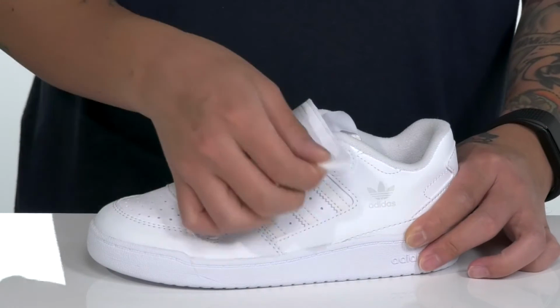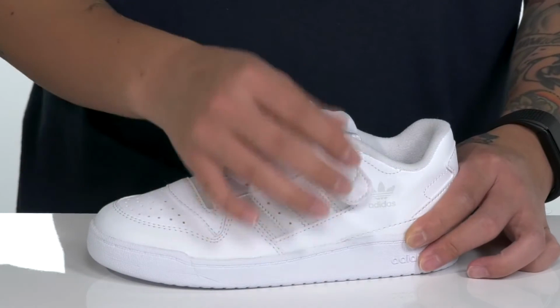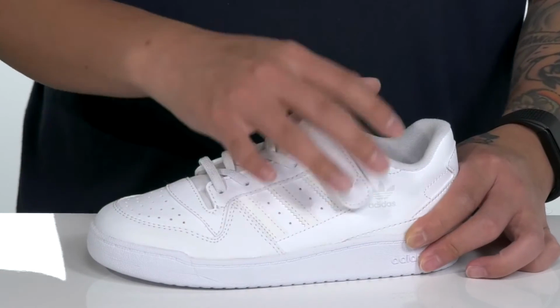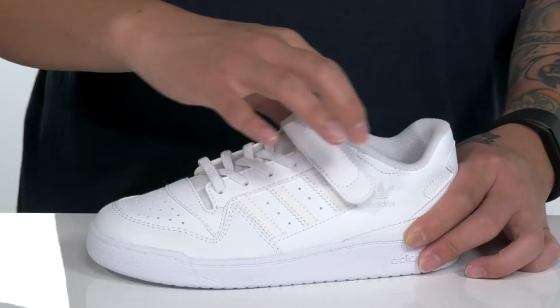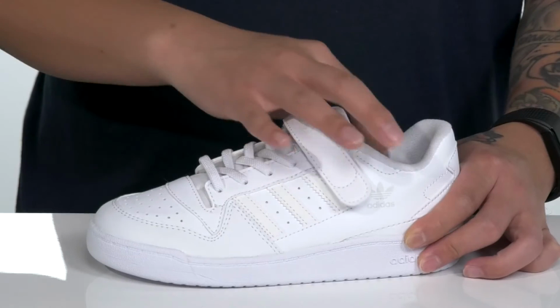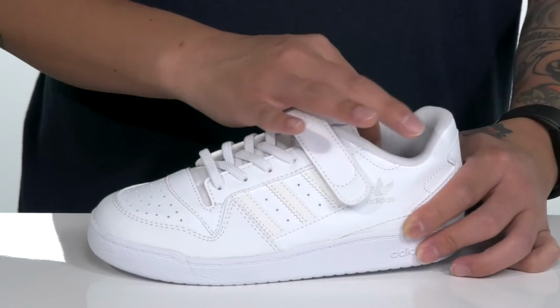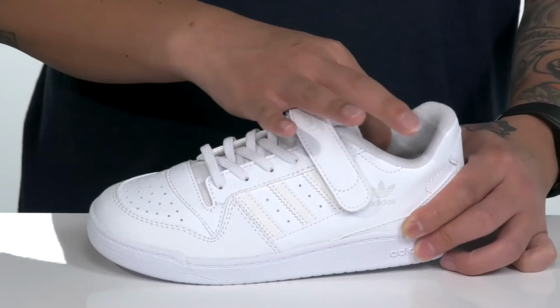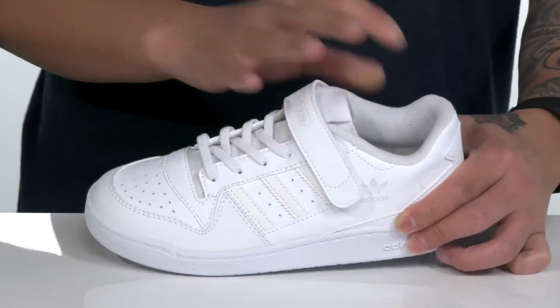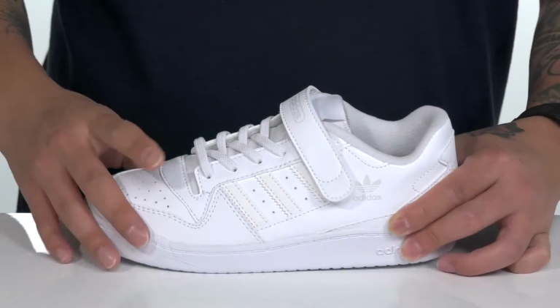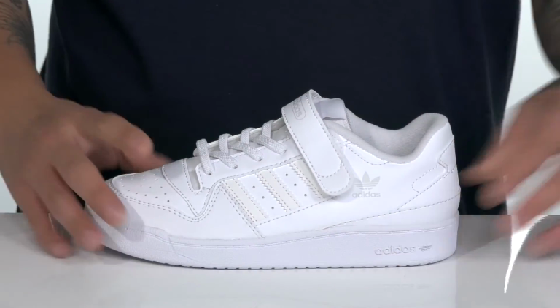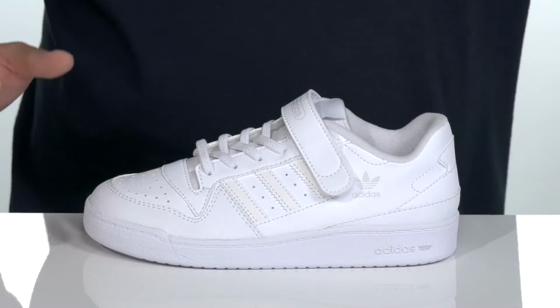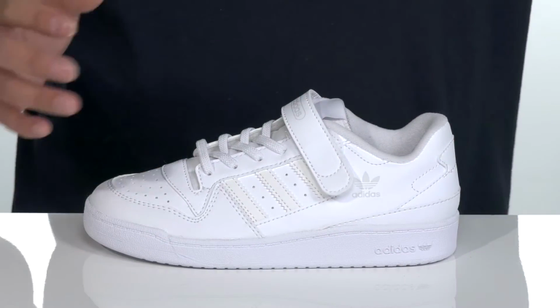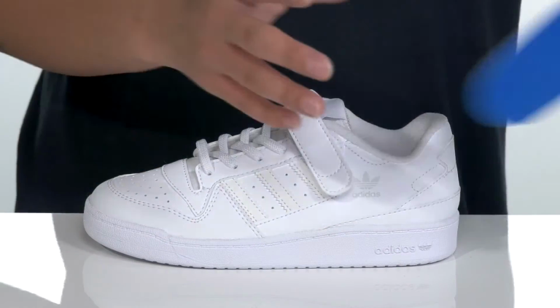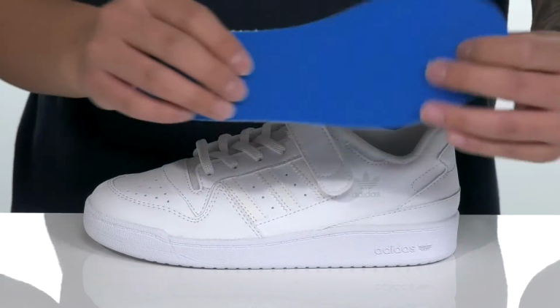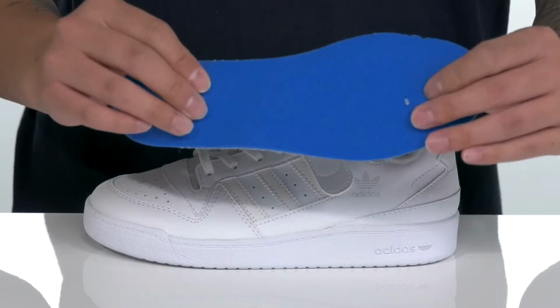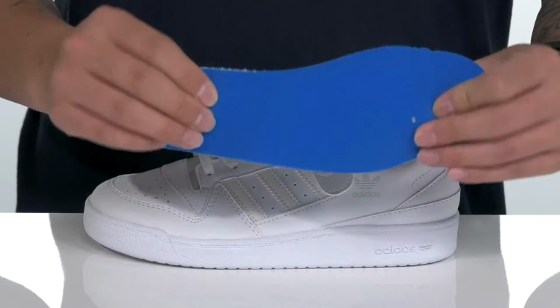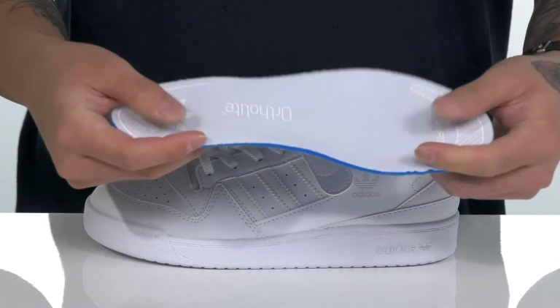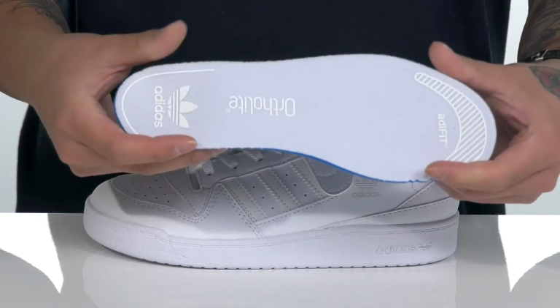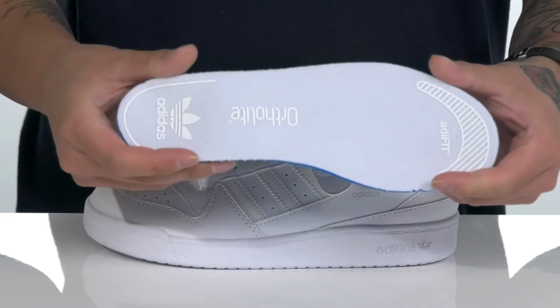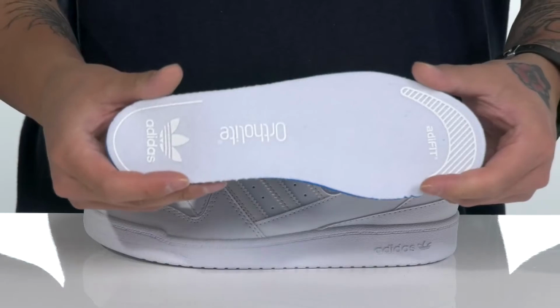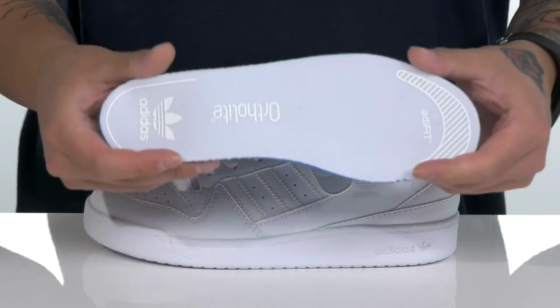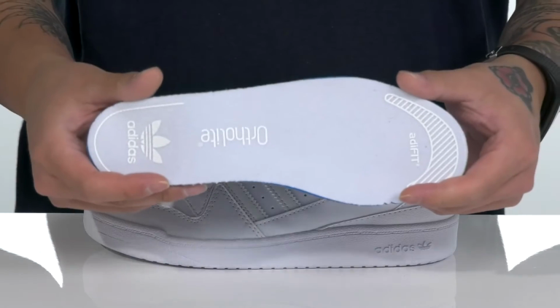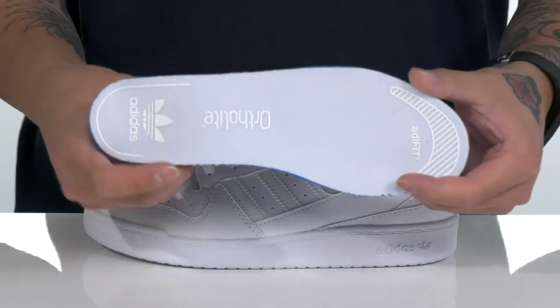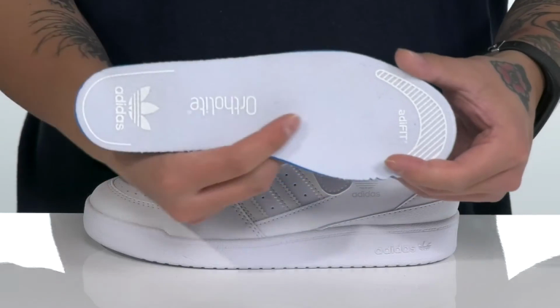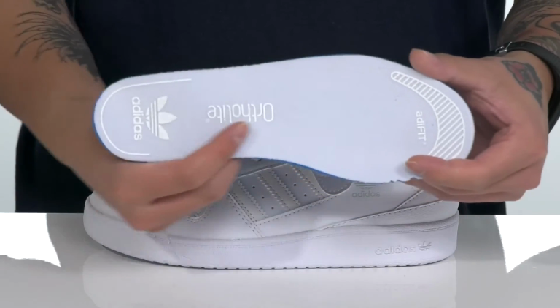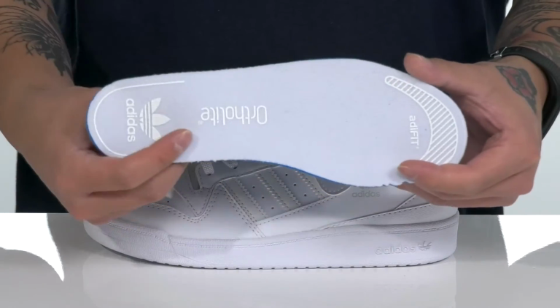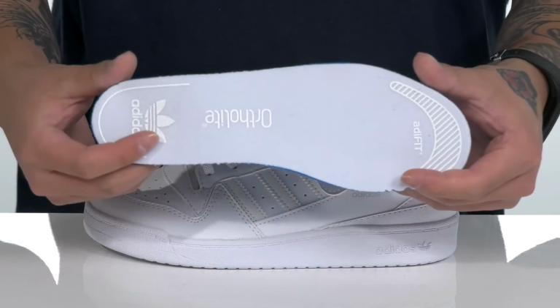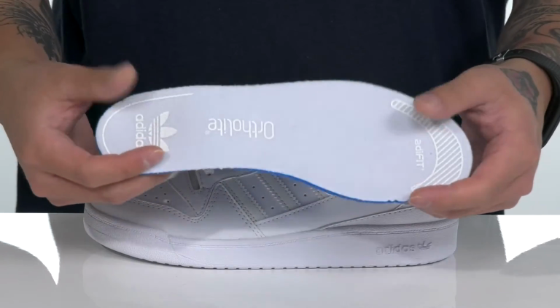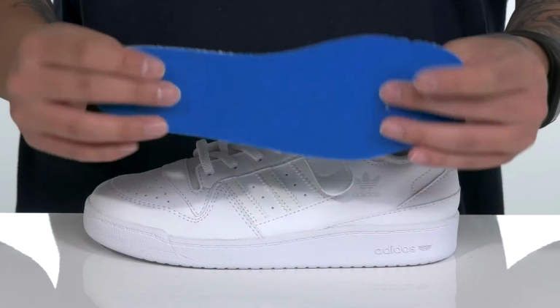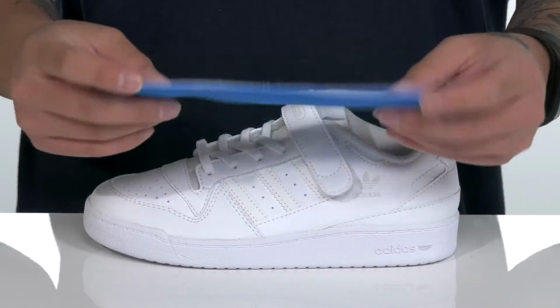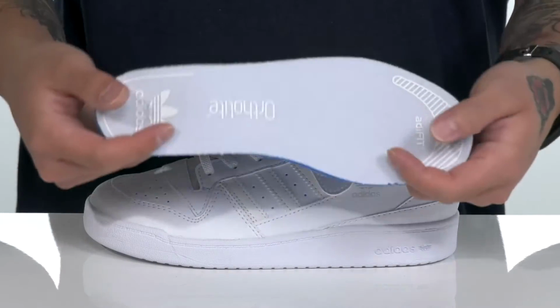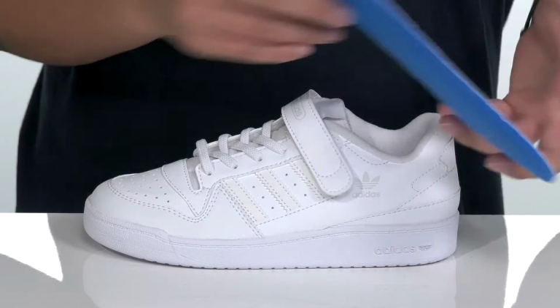Padding on the tongue and collar with a textile lining and a removable ortho-like foam footbed that features the AdiFit system for that proper fit, and of course promotes a healthy foot environment with antimicrobial properties.